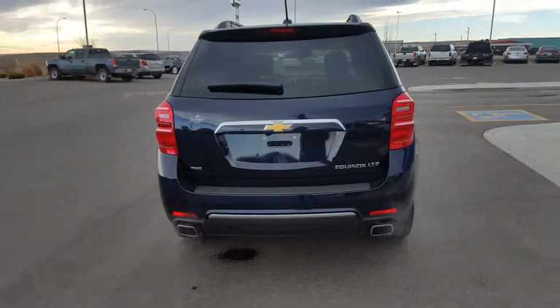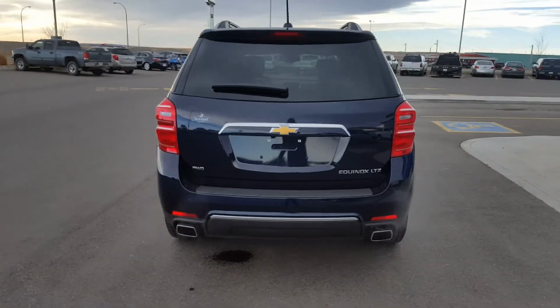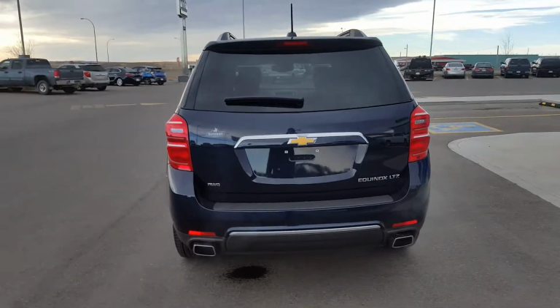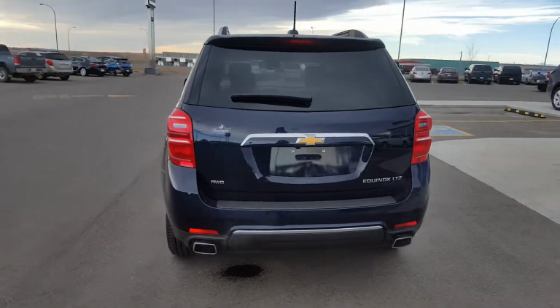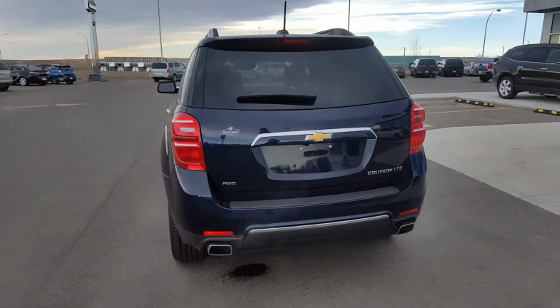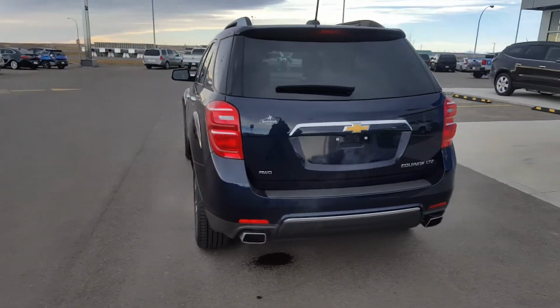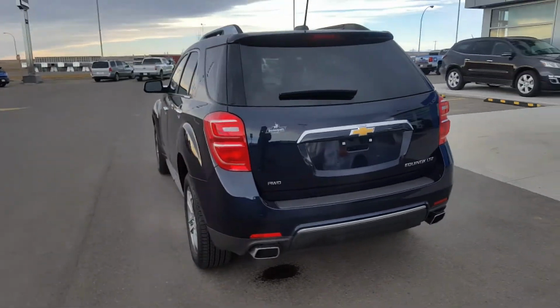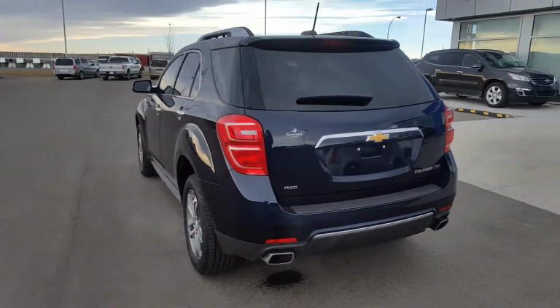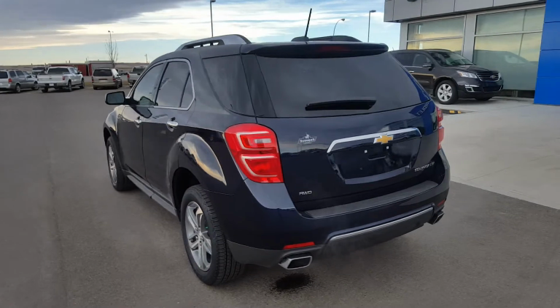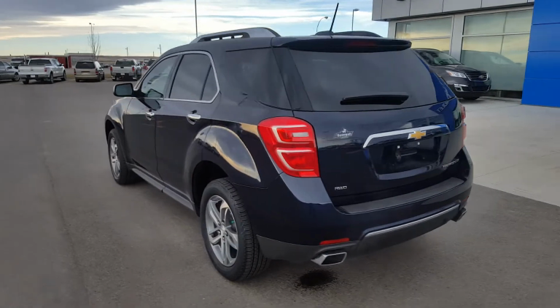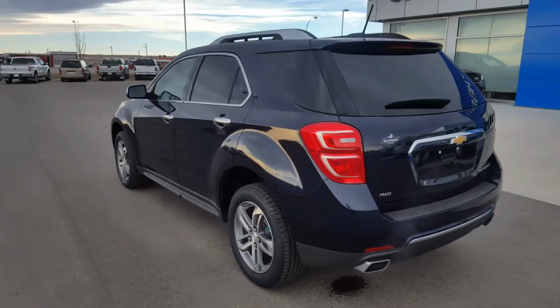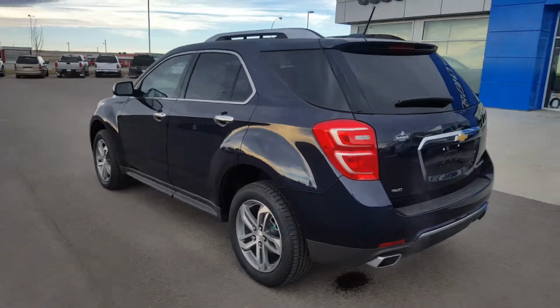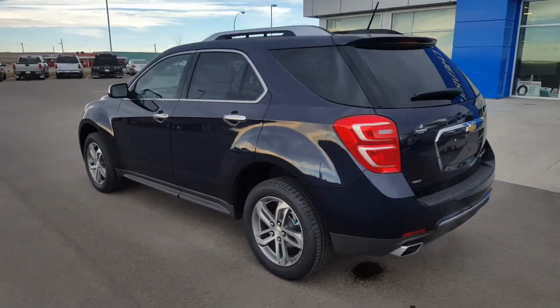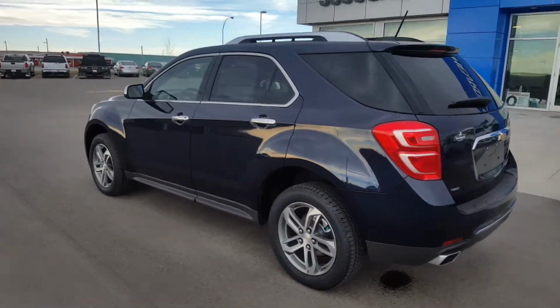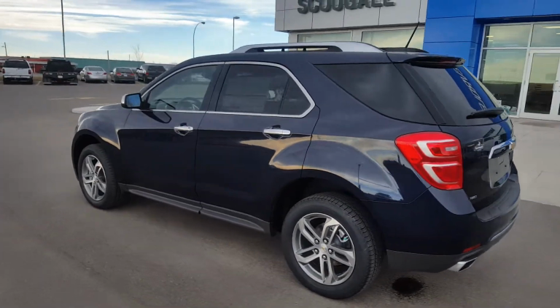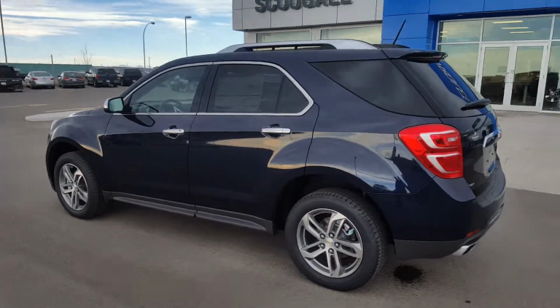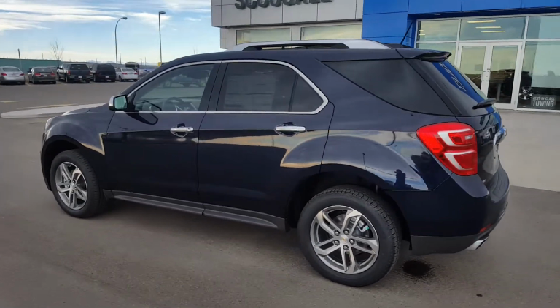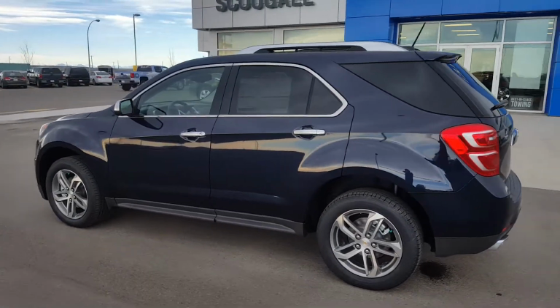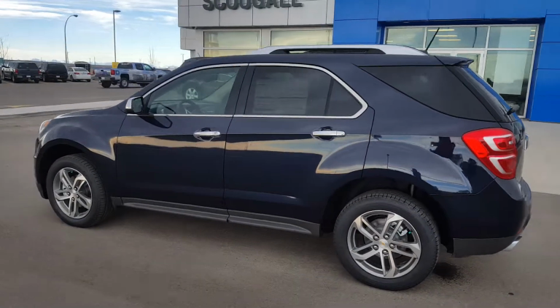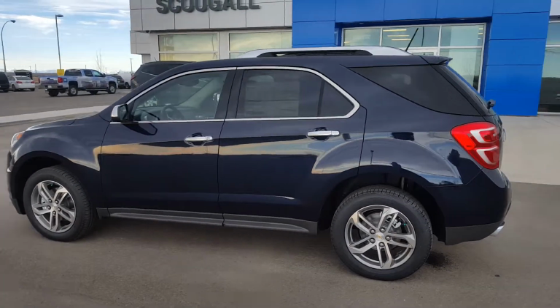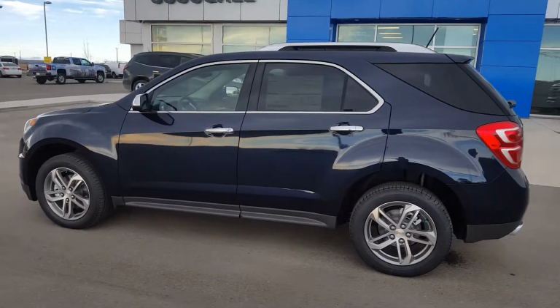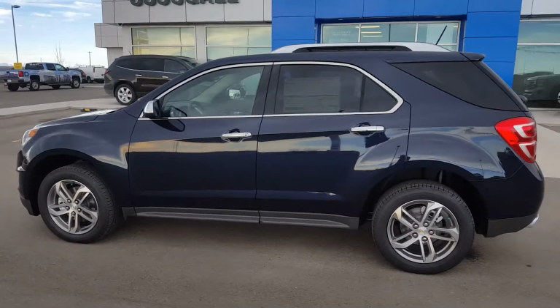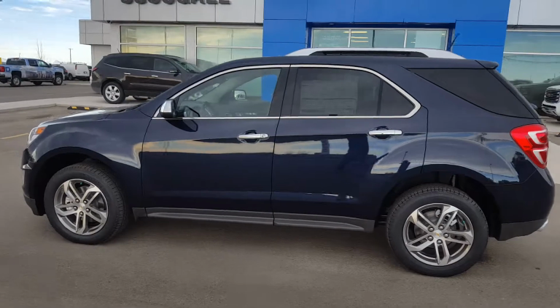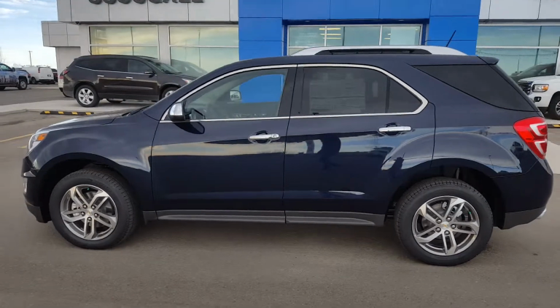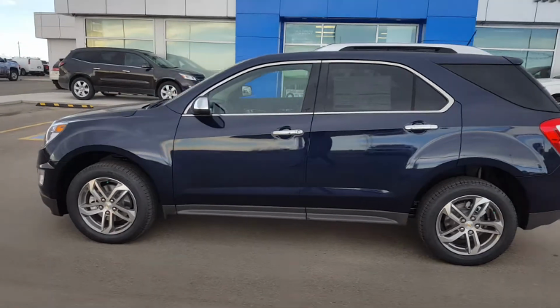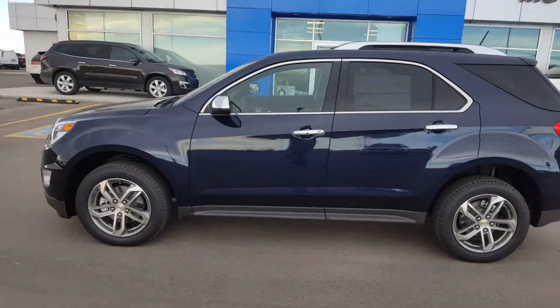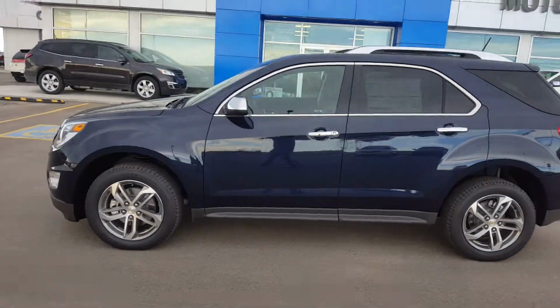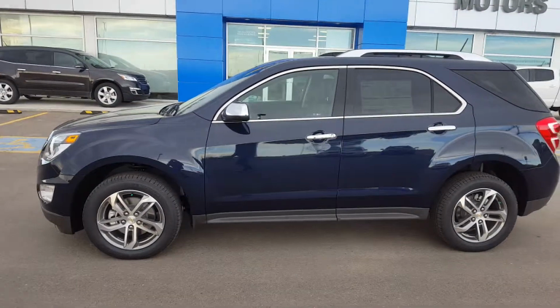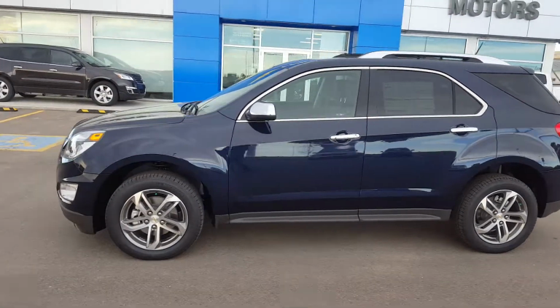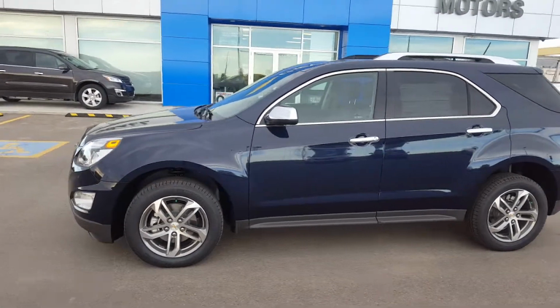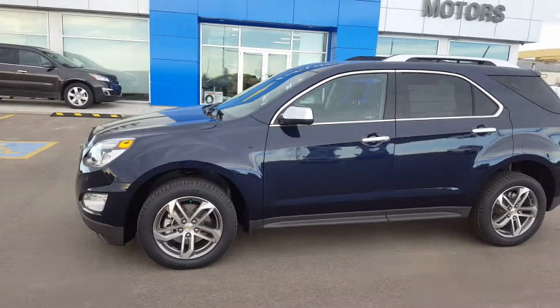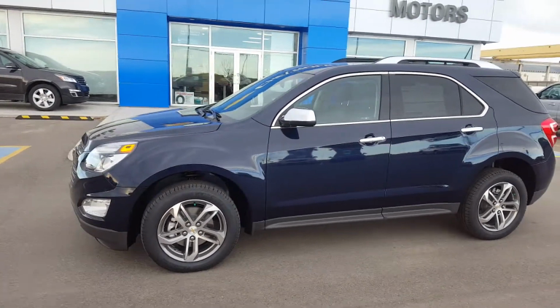This fantastic looking compact sport utility is listed on our website for $40,195. Give us a call at 403-553-3311 or visit us on the web at scooglomotors.com.